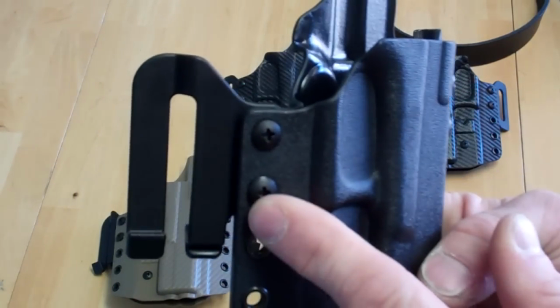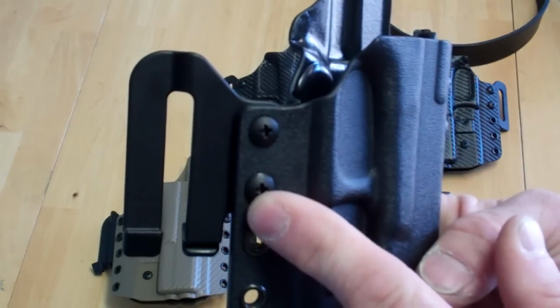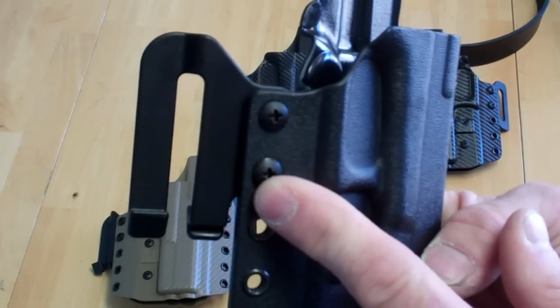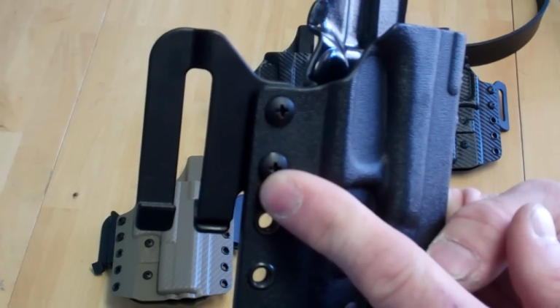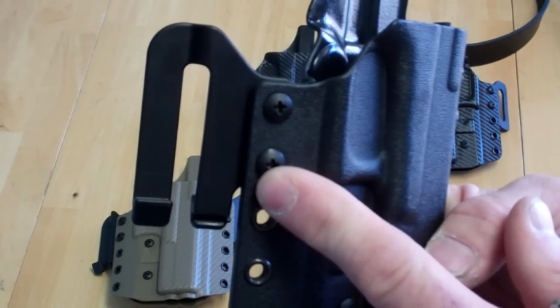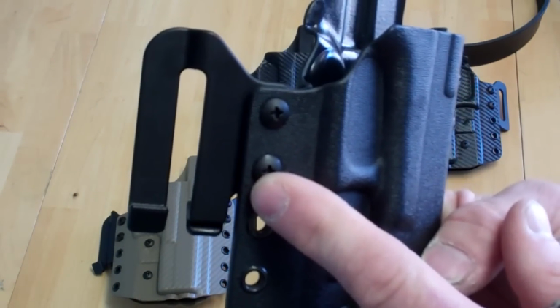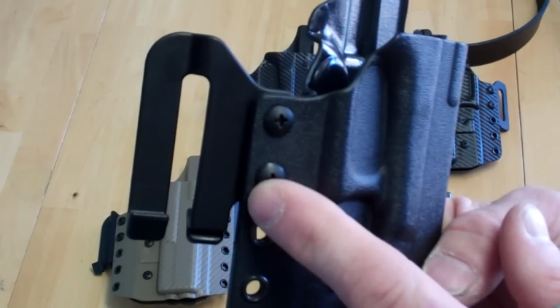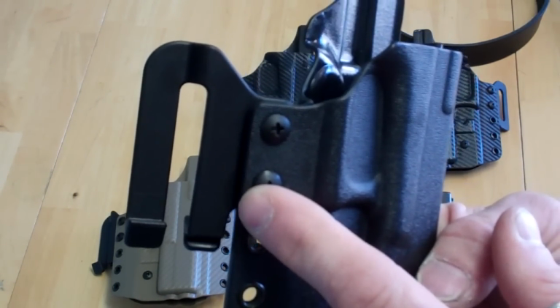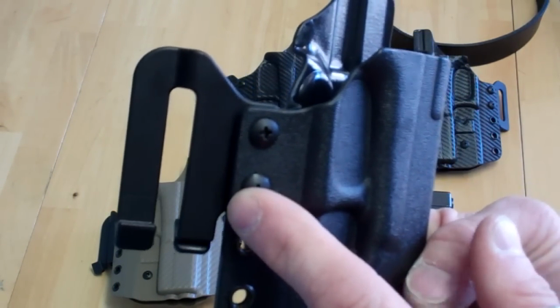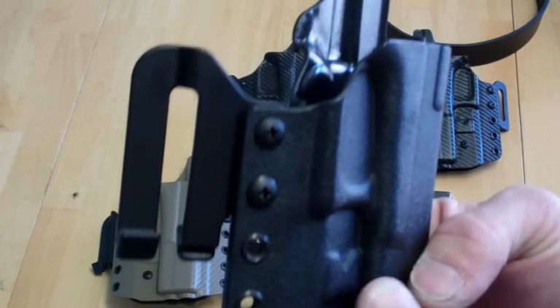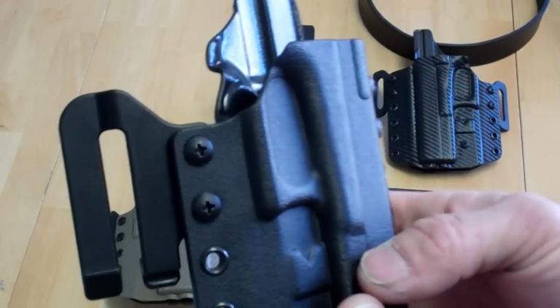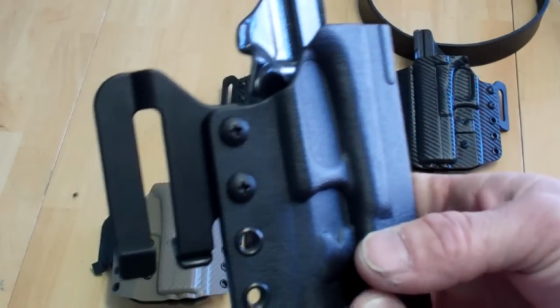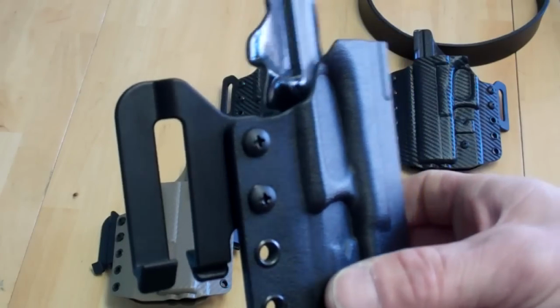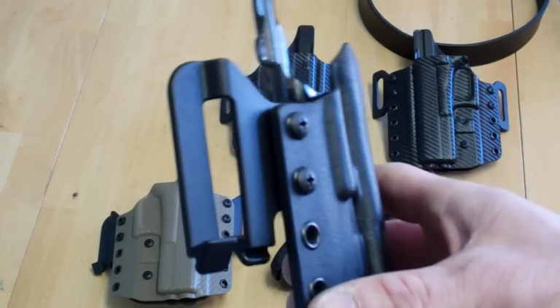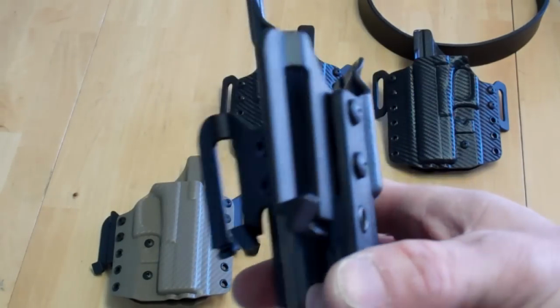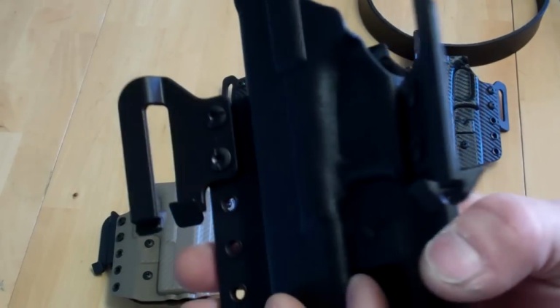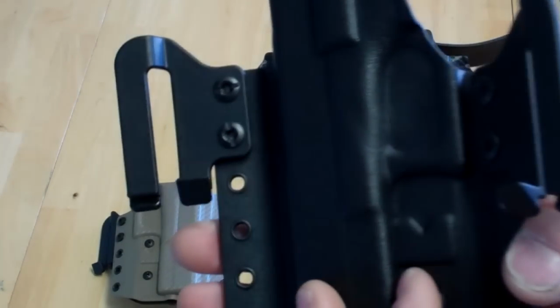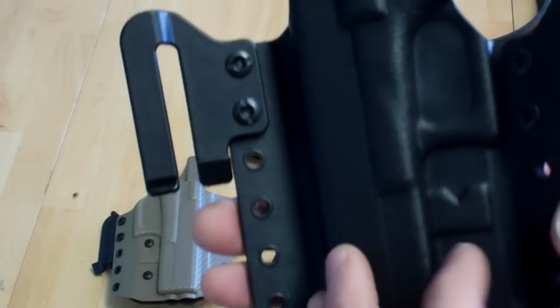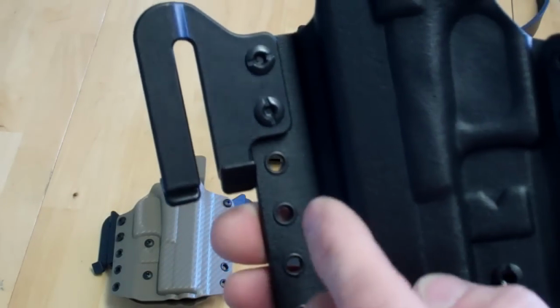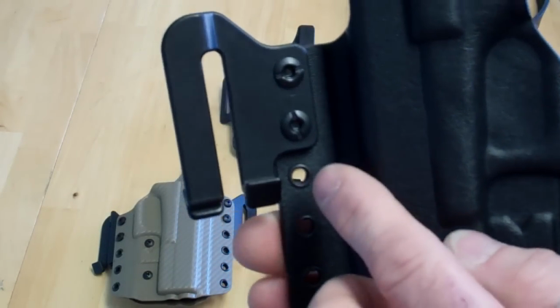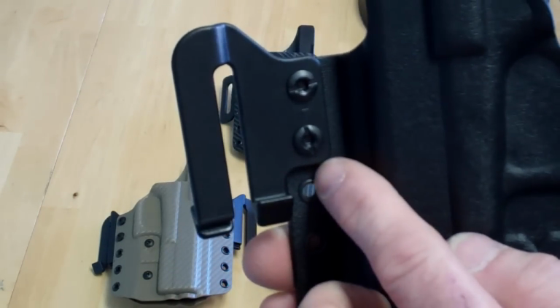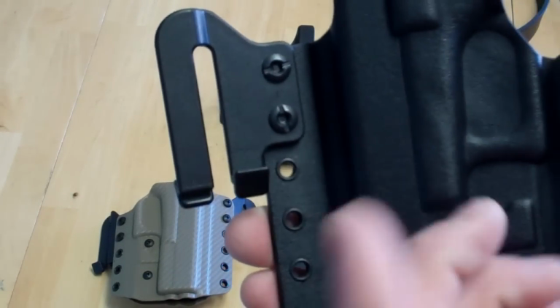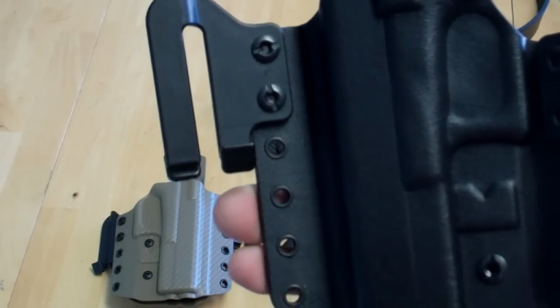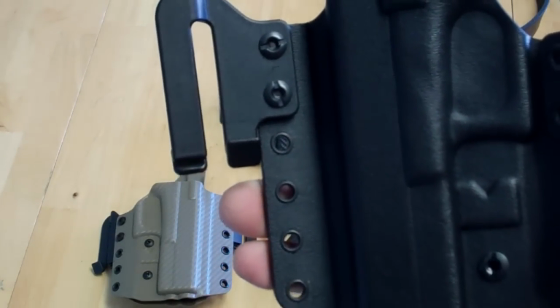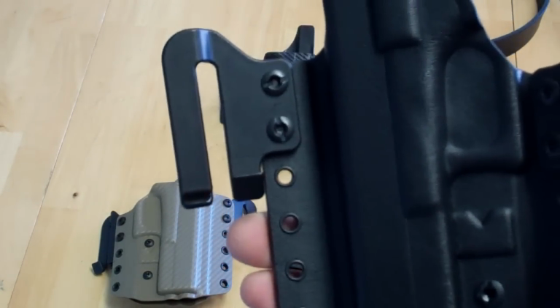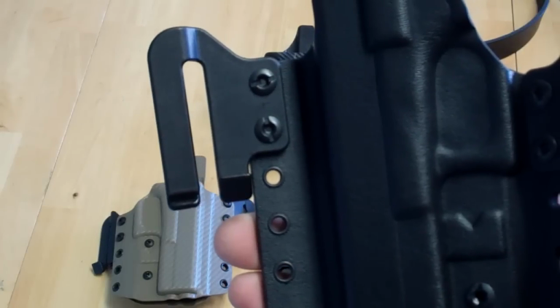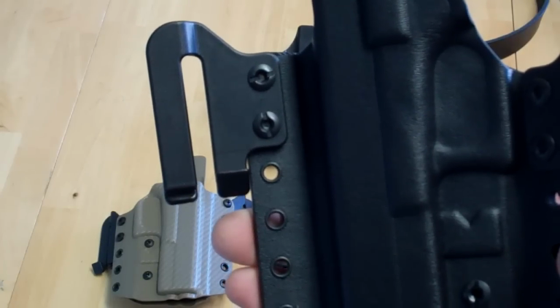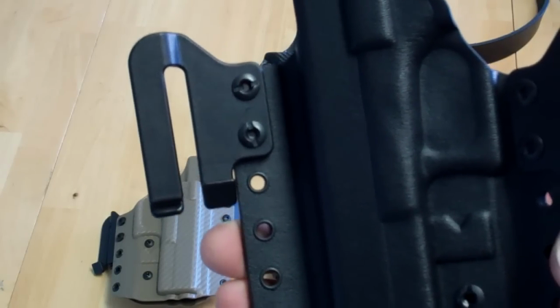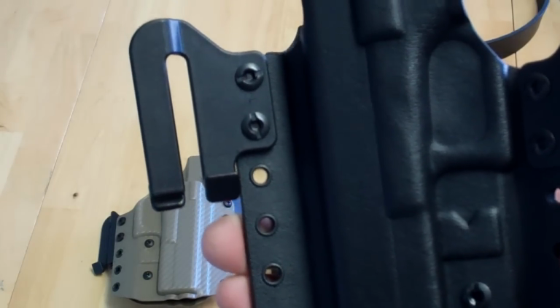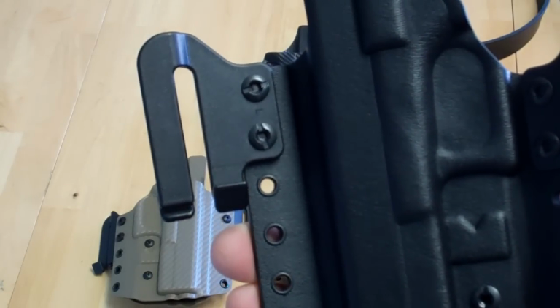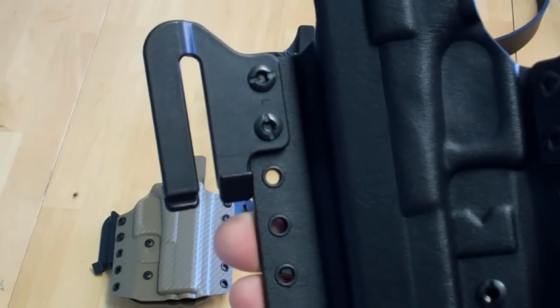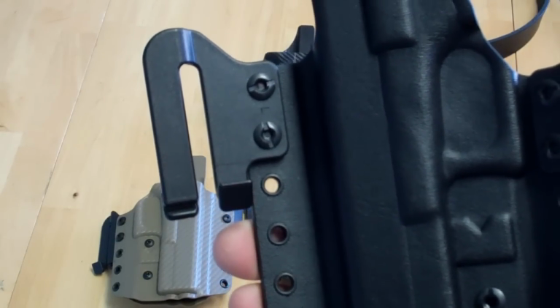If you're wondering what these clips are — I have a patent pending on these clips right now. I designed and invented them. These are the Speedies clips.